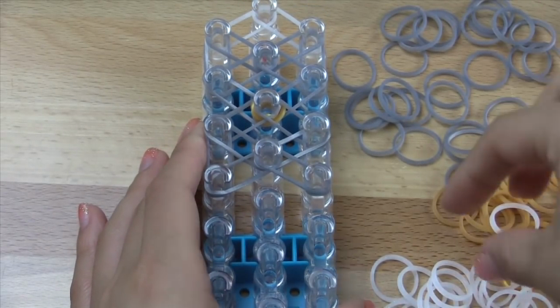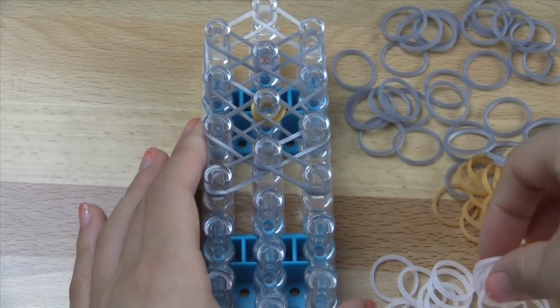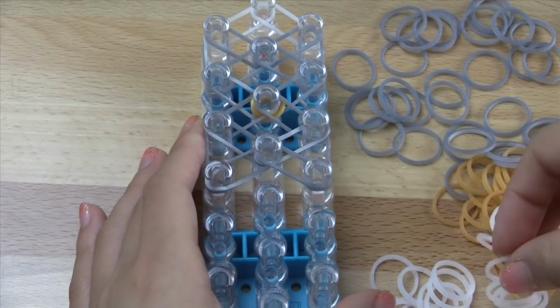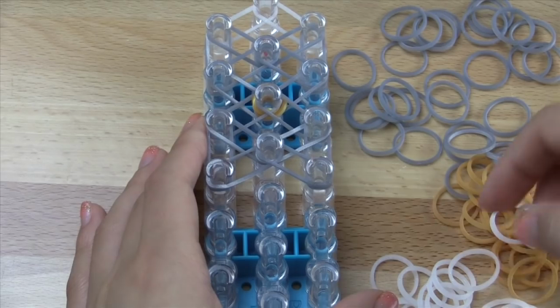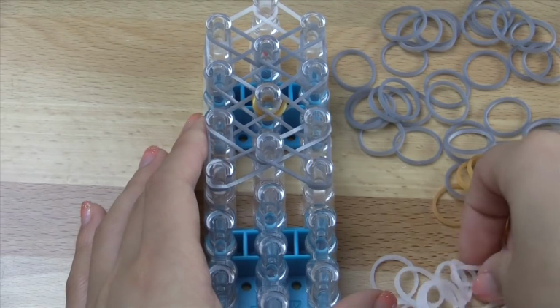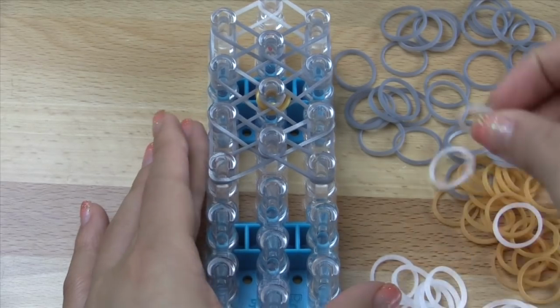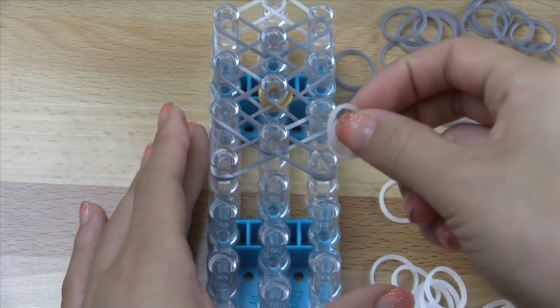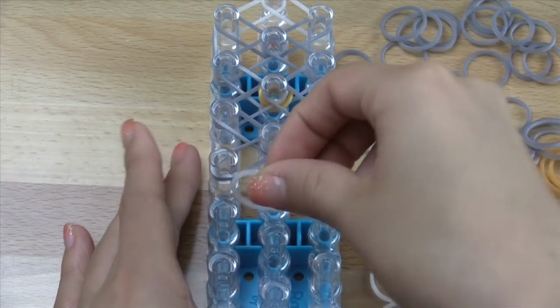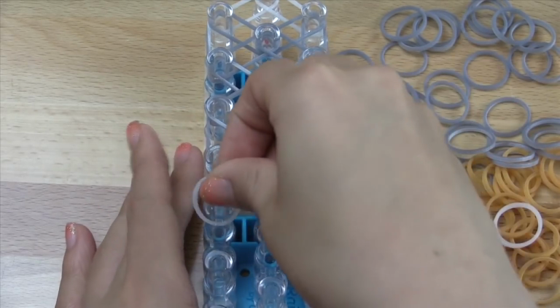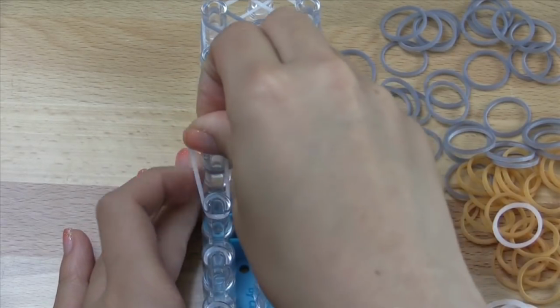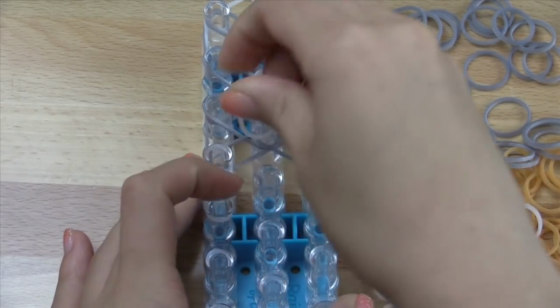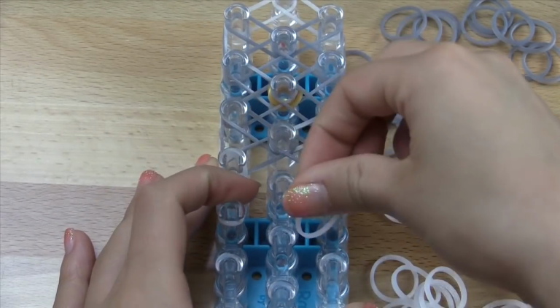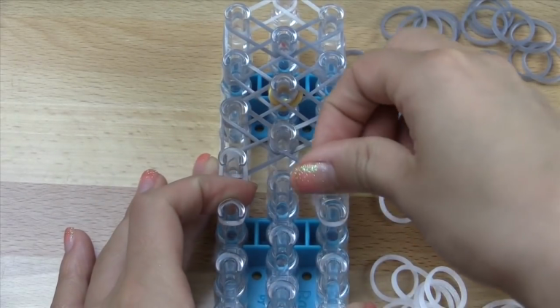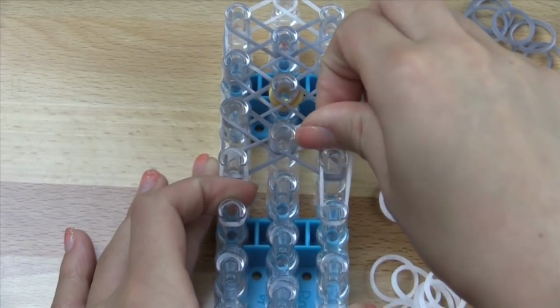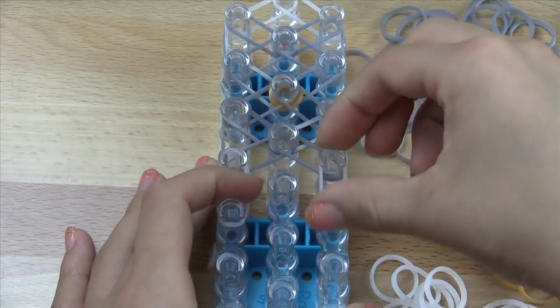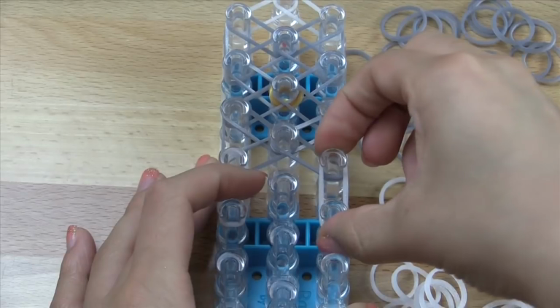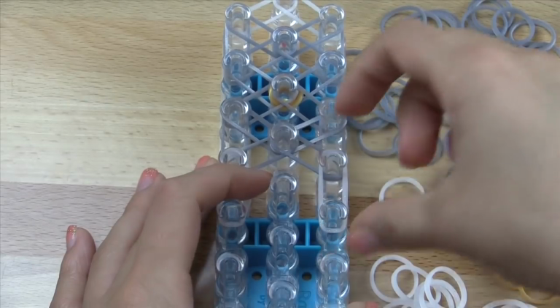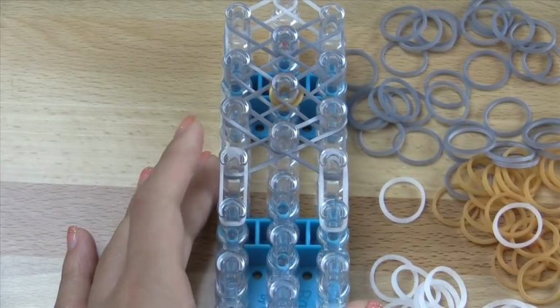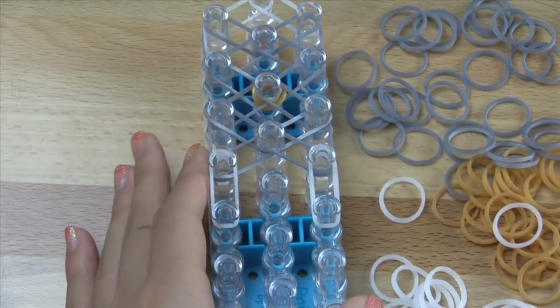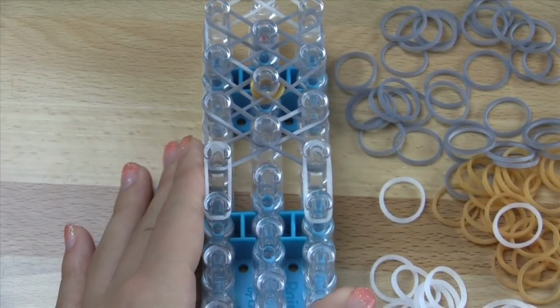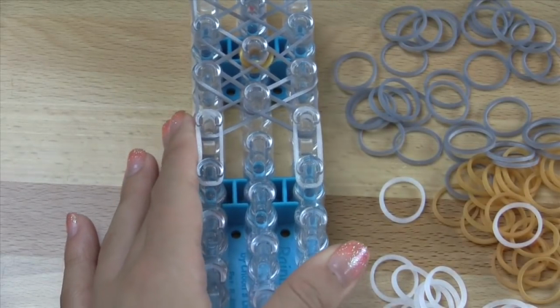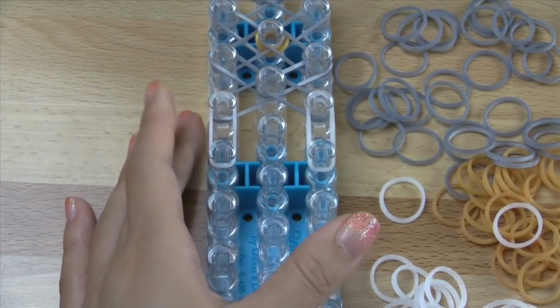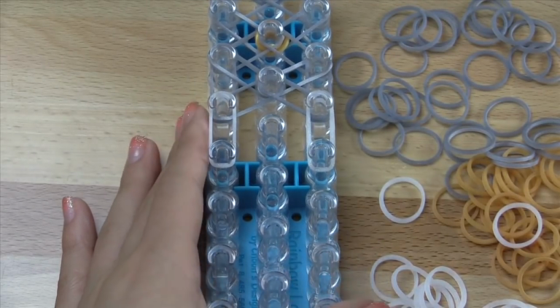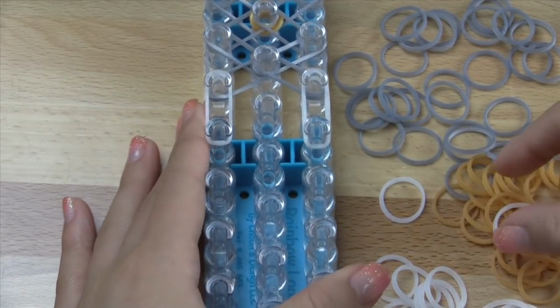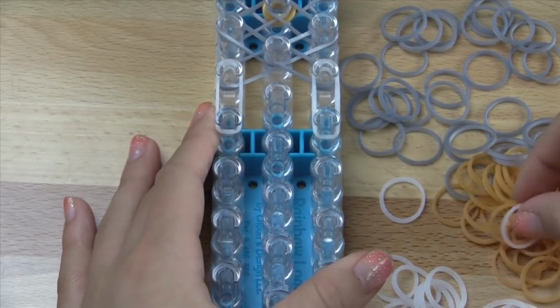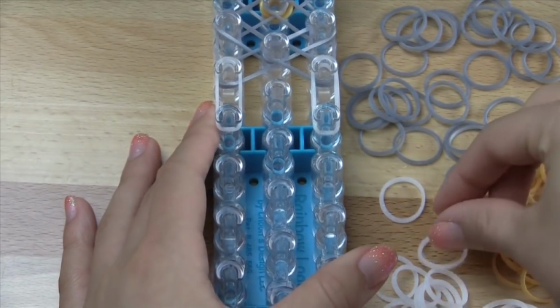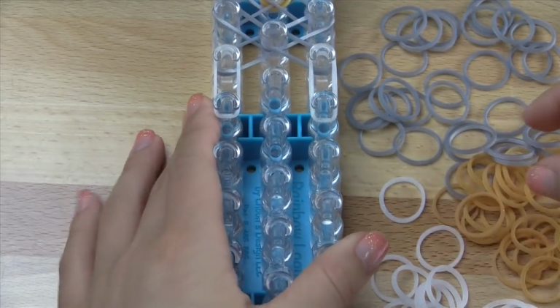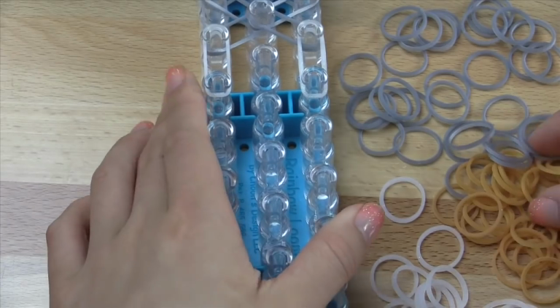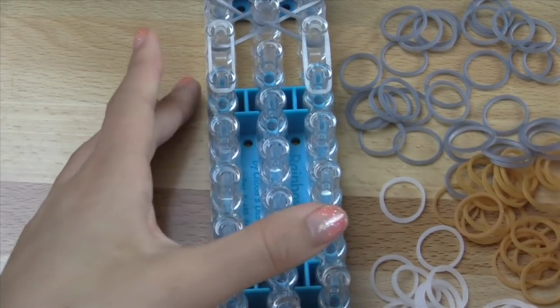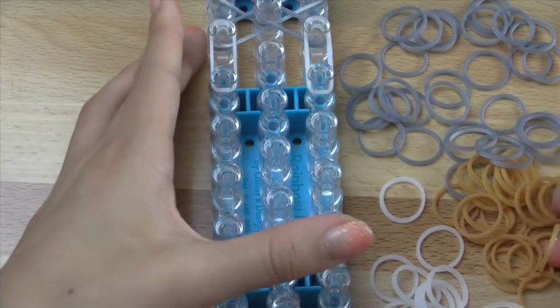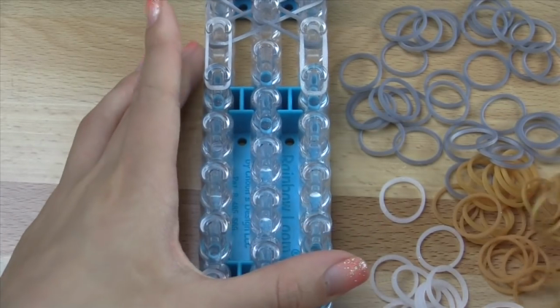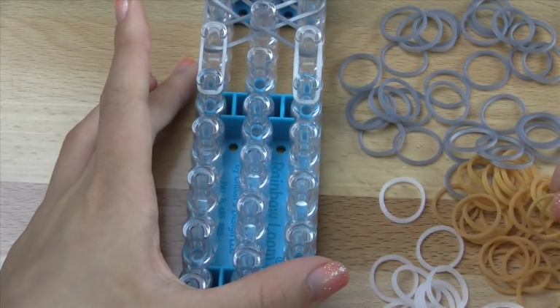Now we're going to take the same border color again and go vertically on both sides, like that. Scoot down your loom, and we're going to go ahead and make our bow that goes in the center.